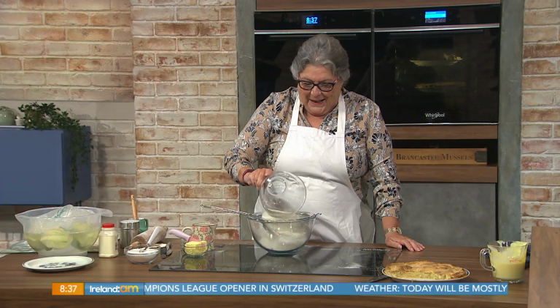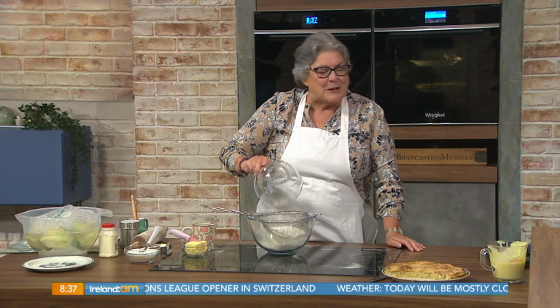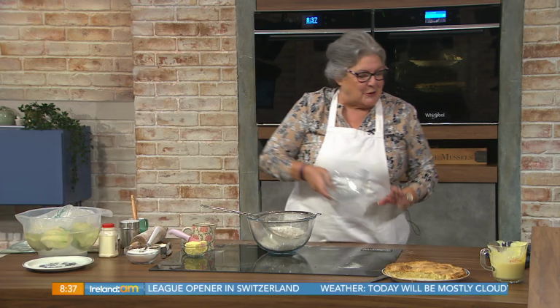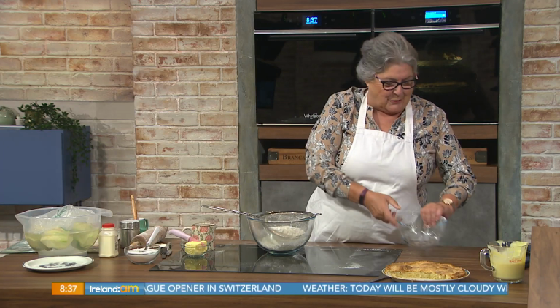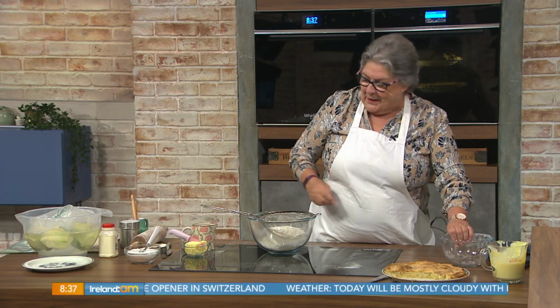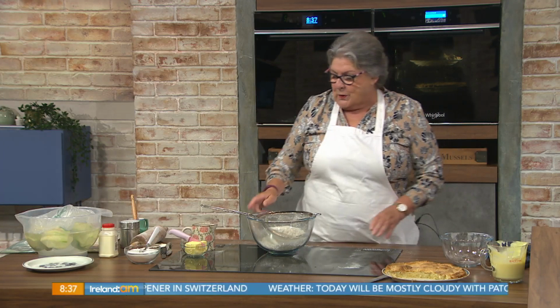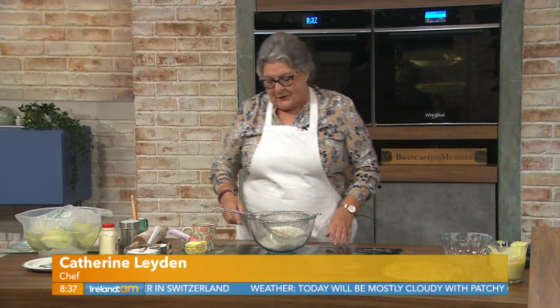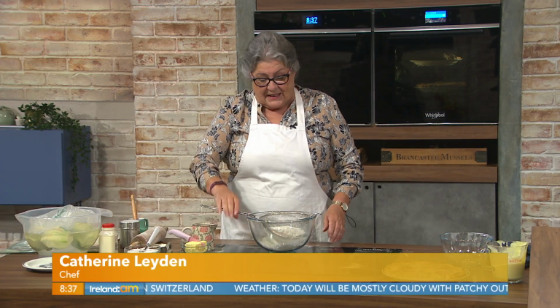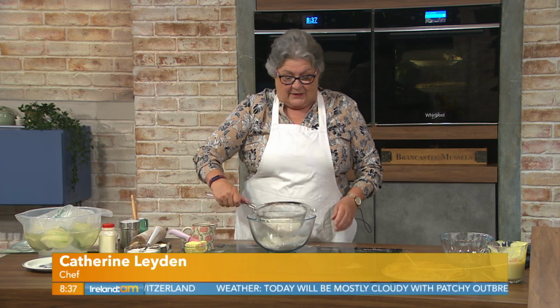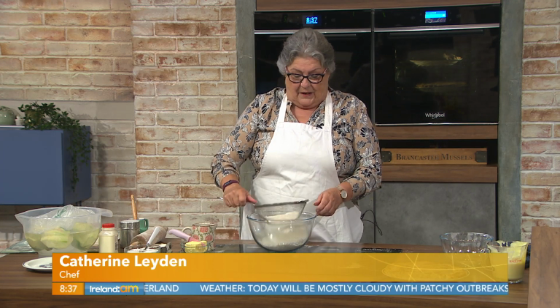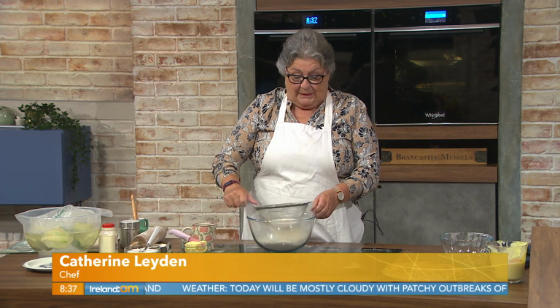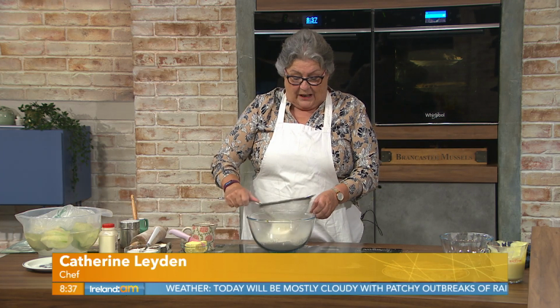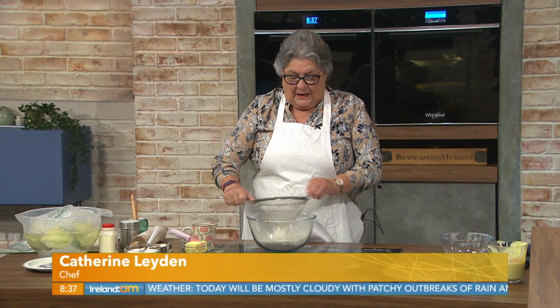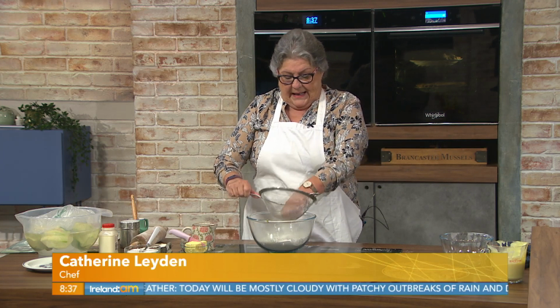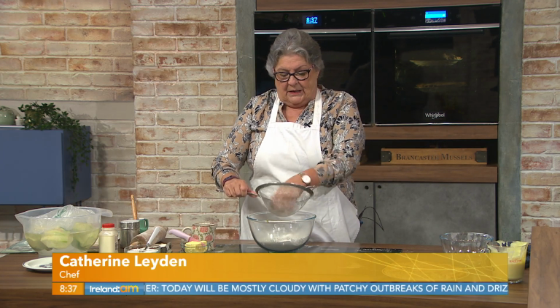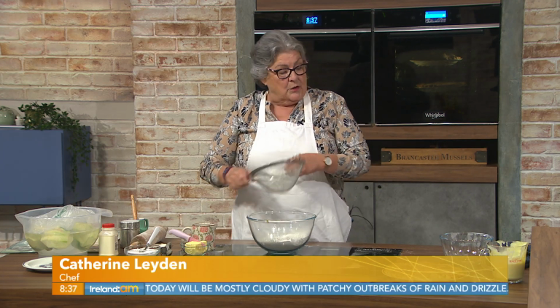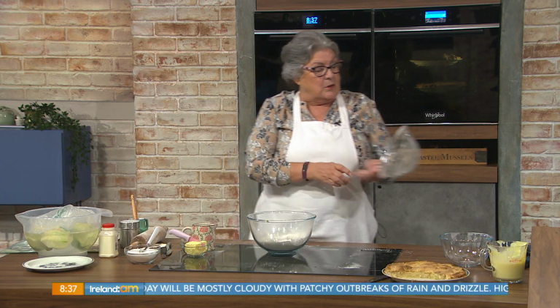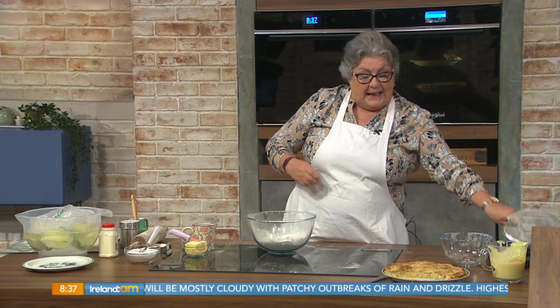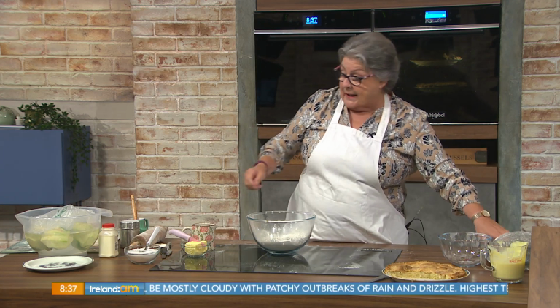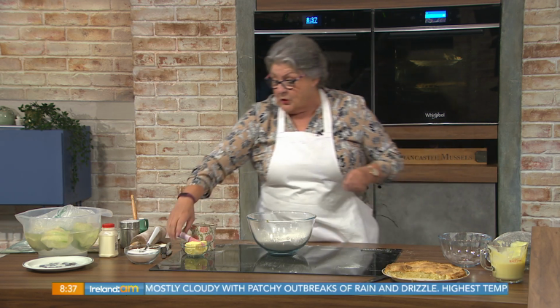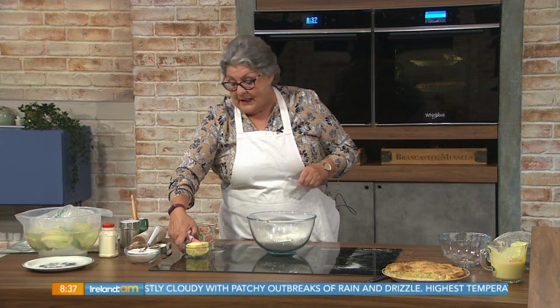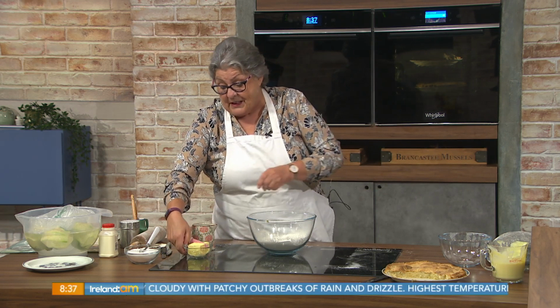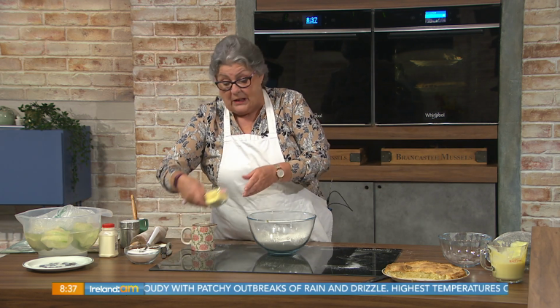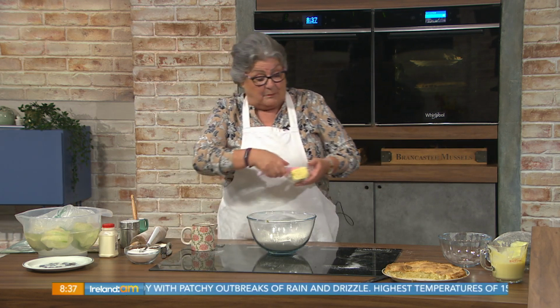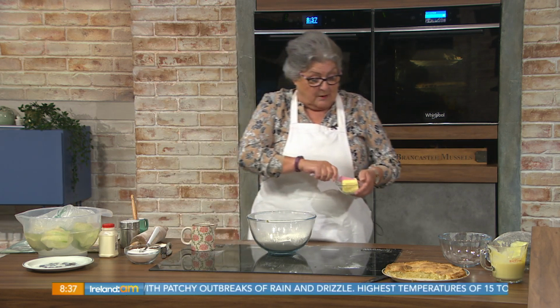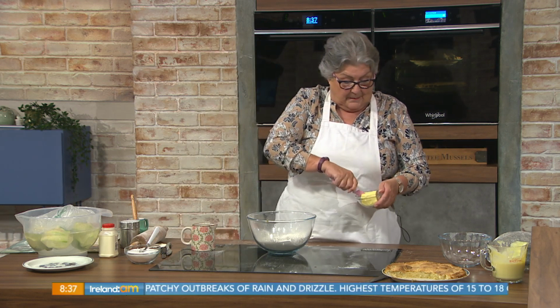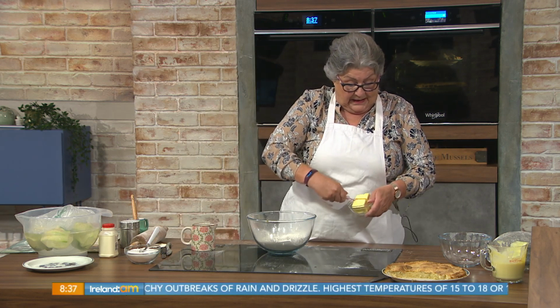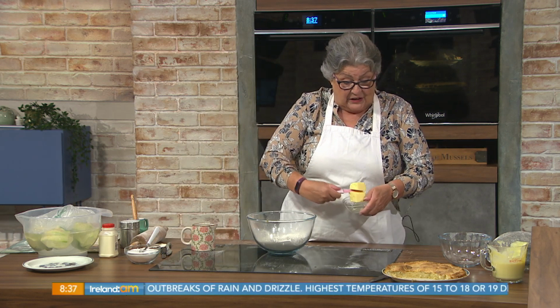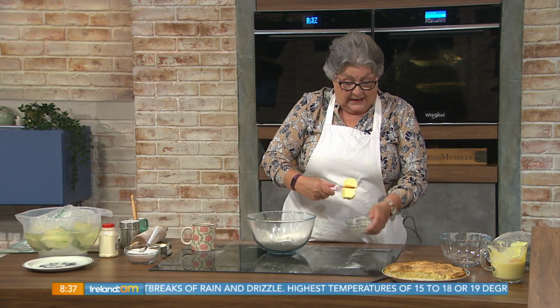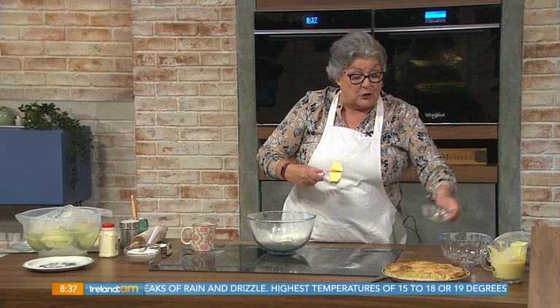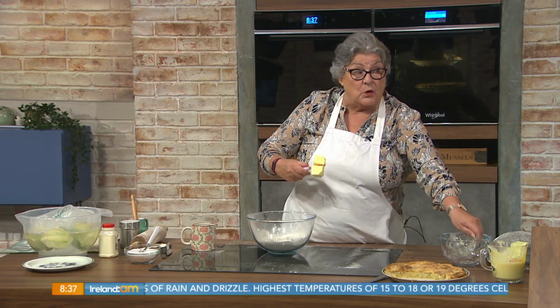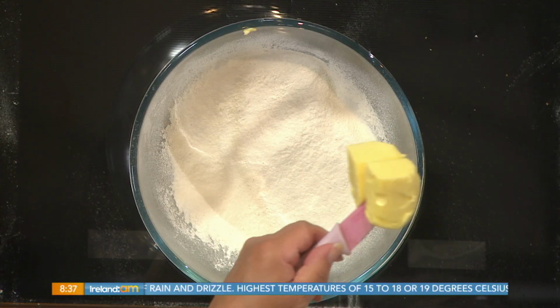Here we are — a simple shortcrust pastry. 225 grams, that's eight ounces of cream plain flour. And to that I'm going to add 125 grams, that's four ounces of butter or margarine. Now, ideally, this should be as cold as possible.